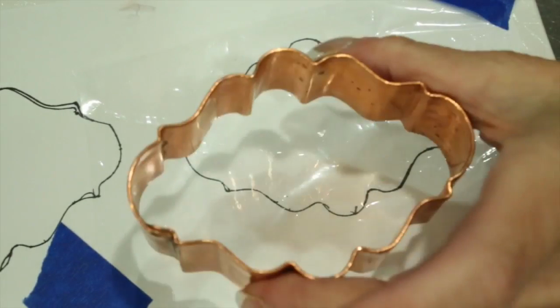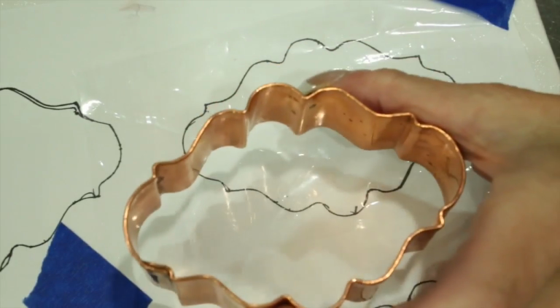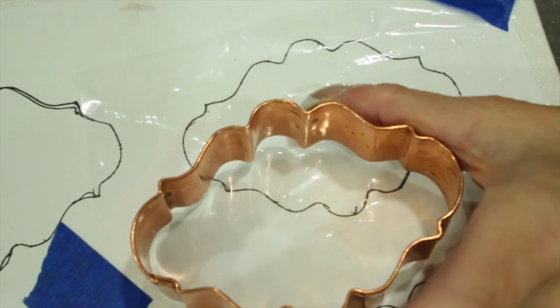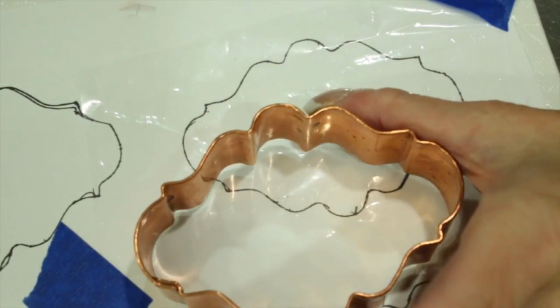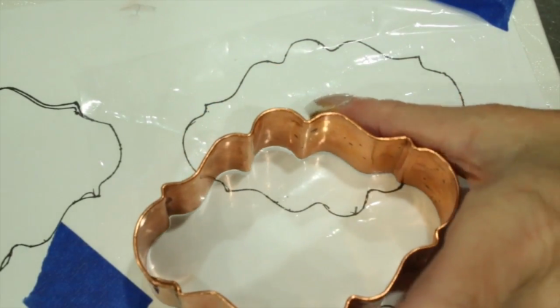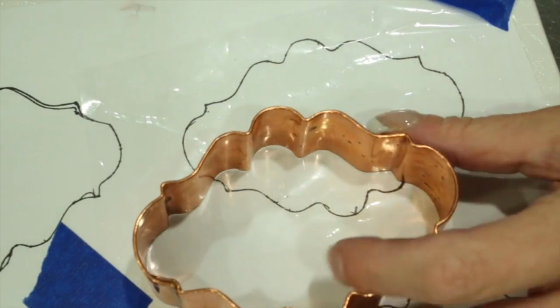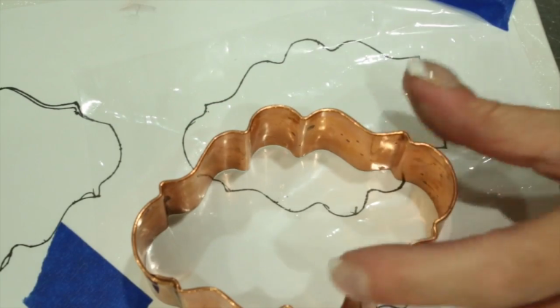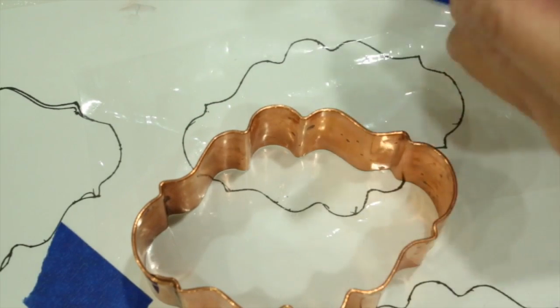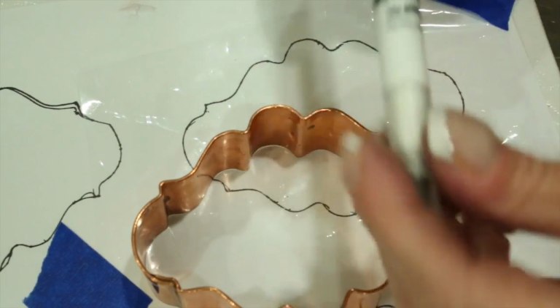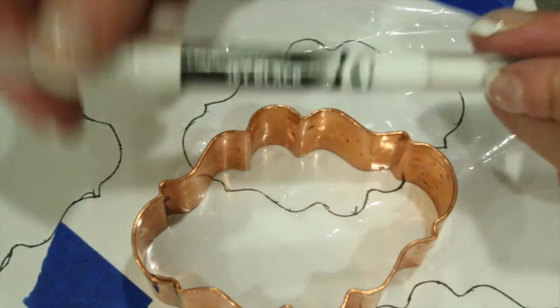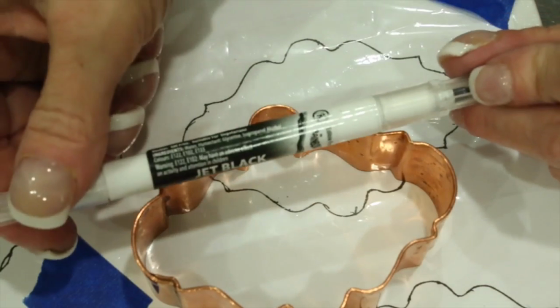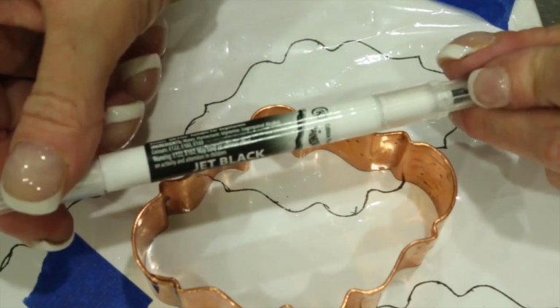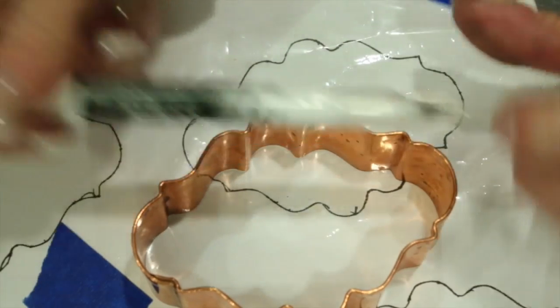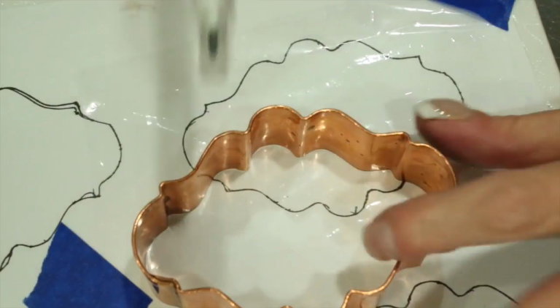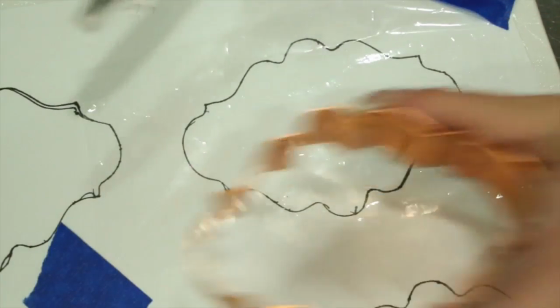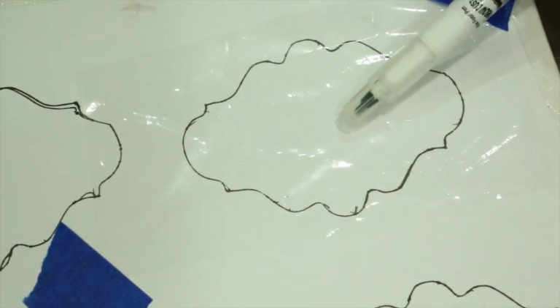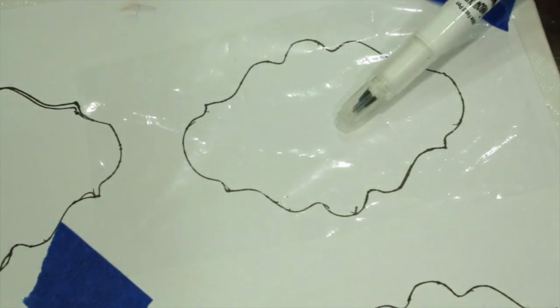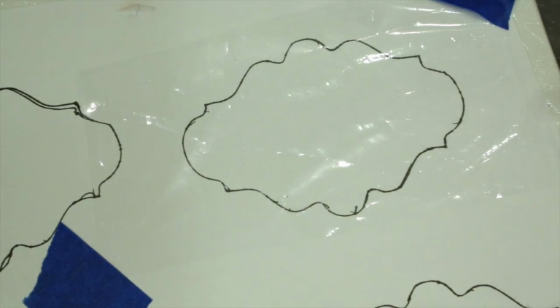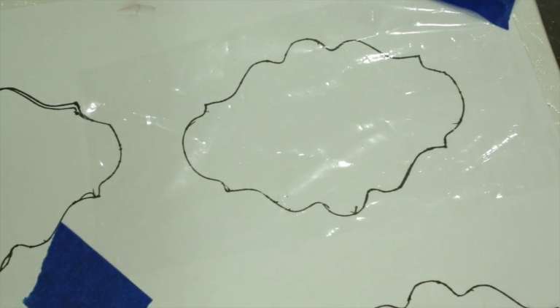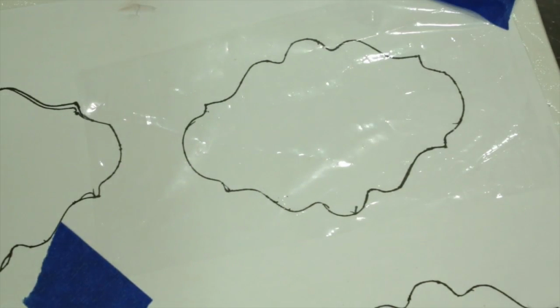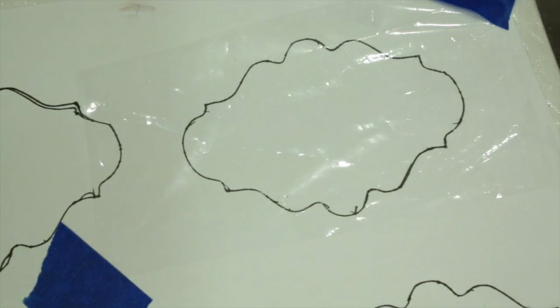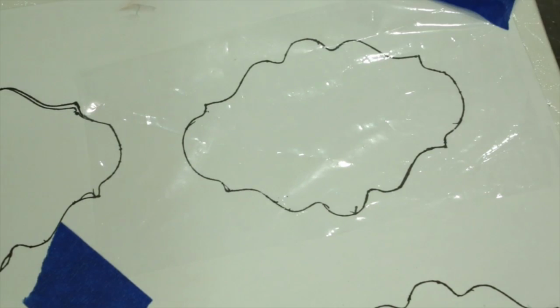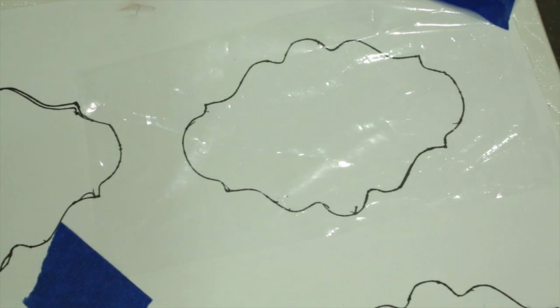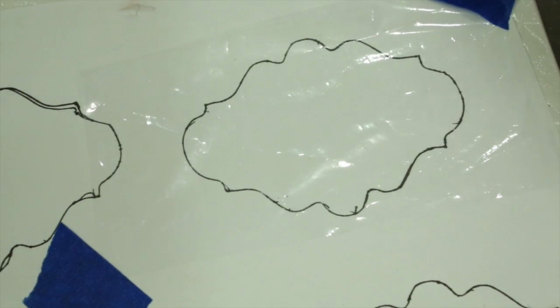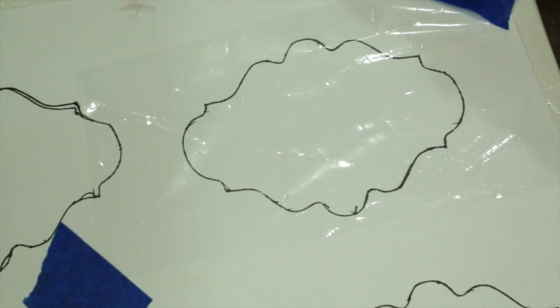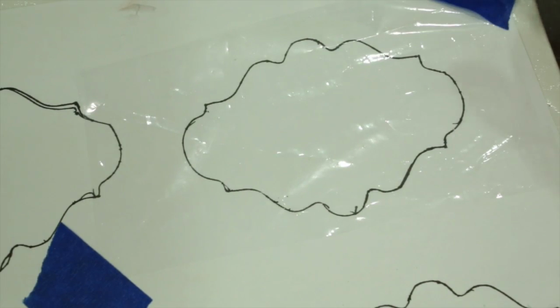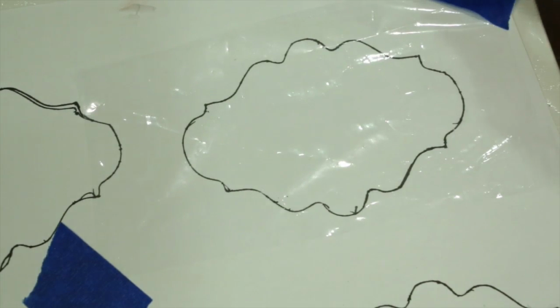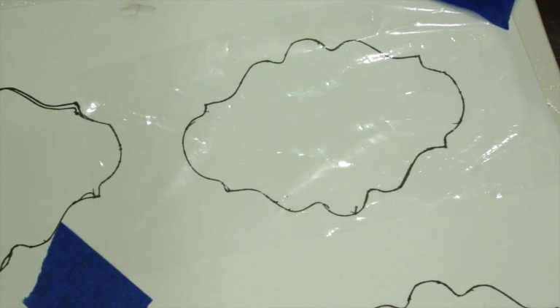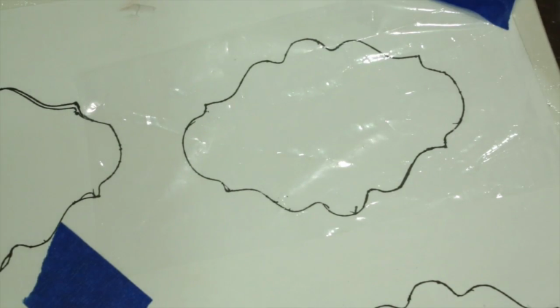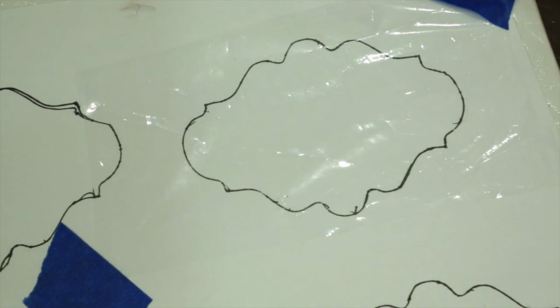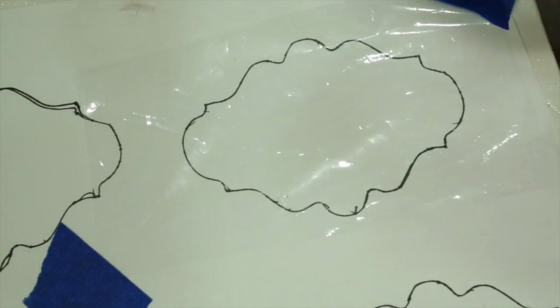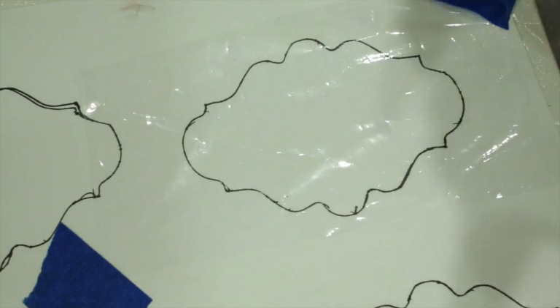To create the plaques for the transfers, you'll need a plaque cookie cutter and an edible marker. My marker is from Rainbow Dust and my plaque cutter came from Copper Gifts.